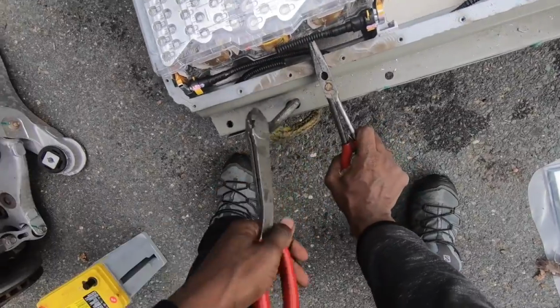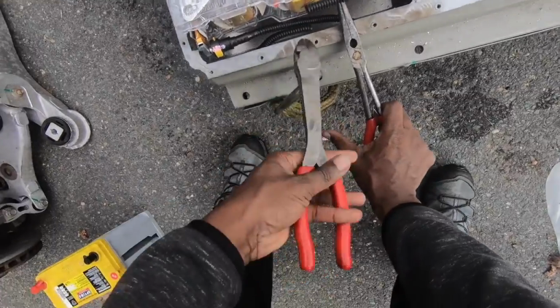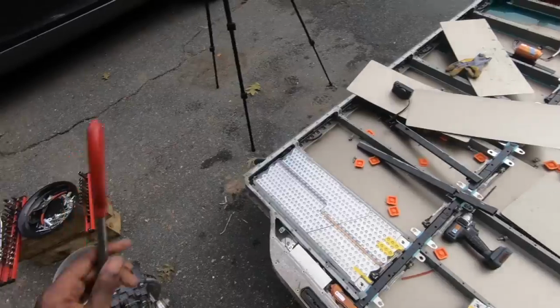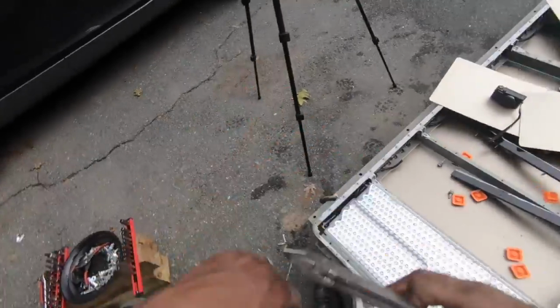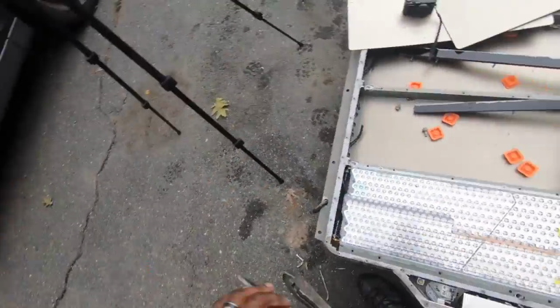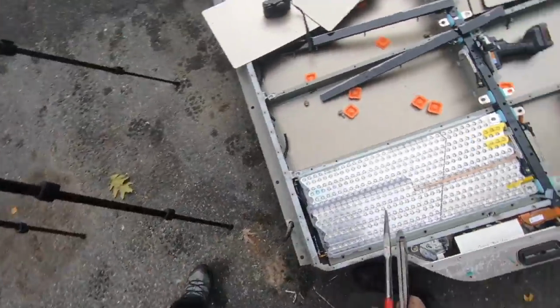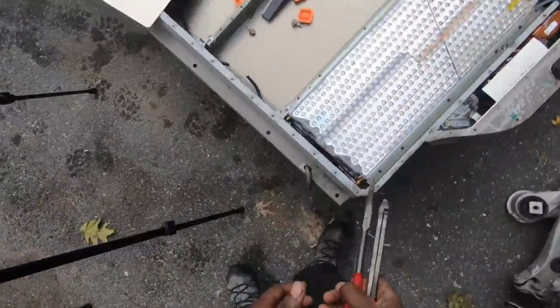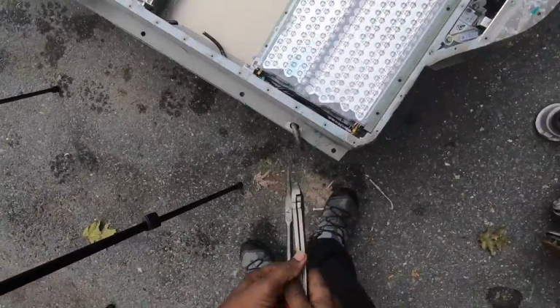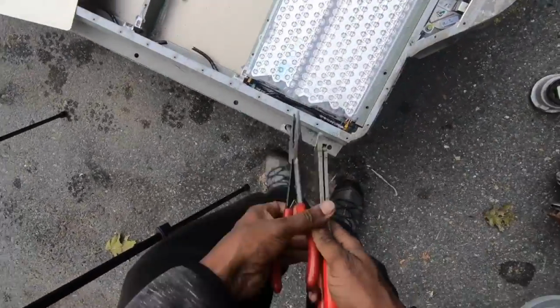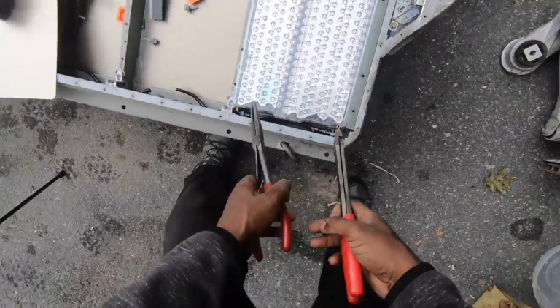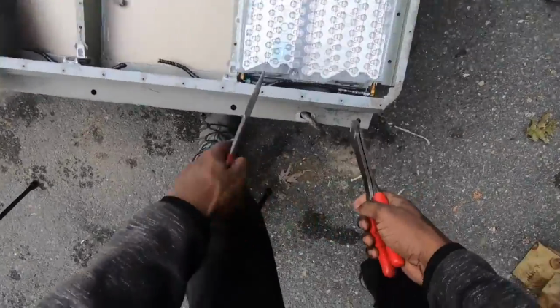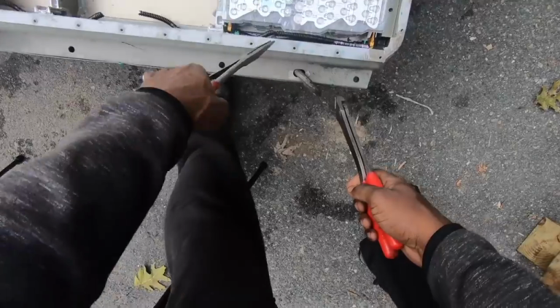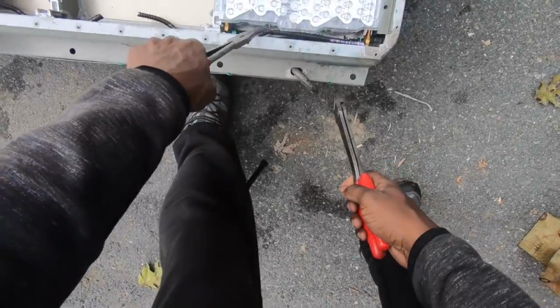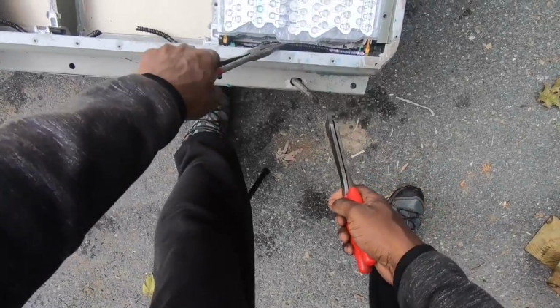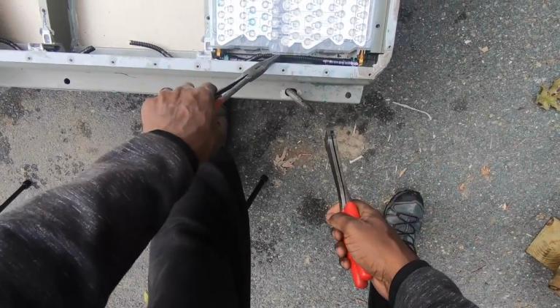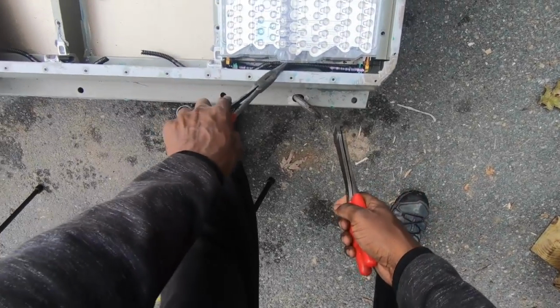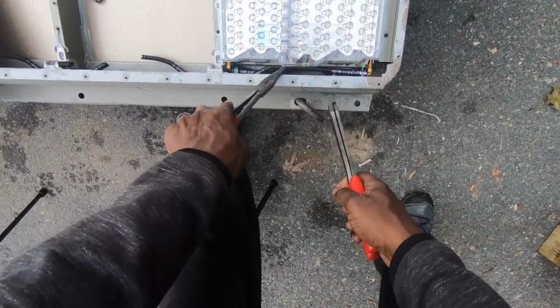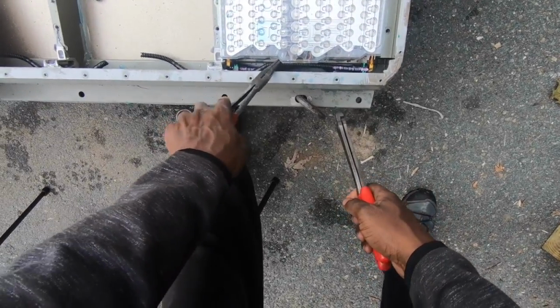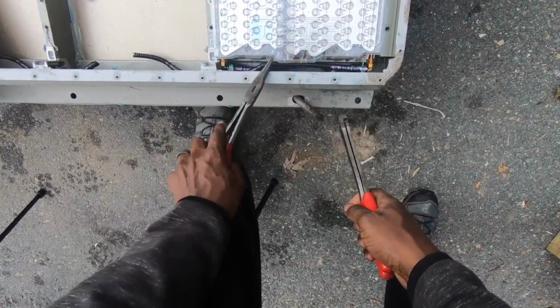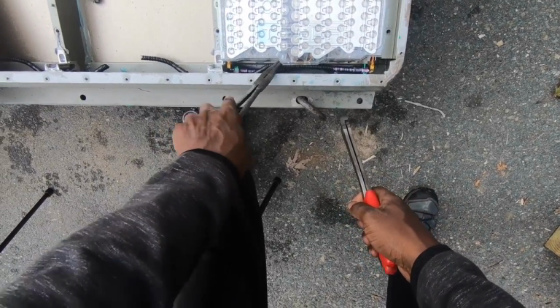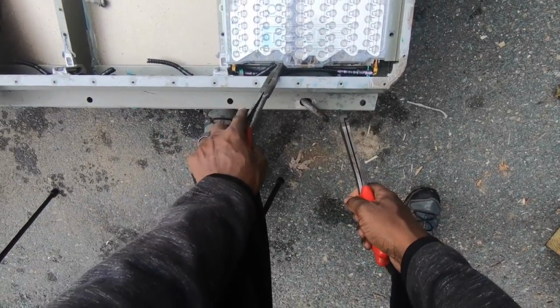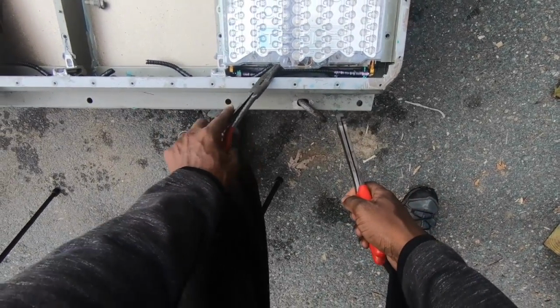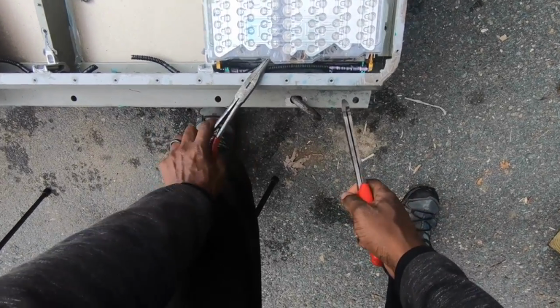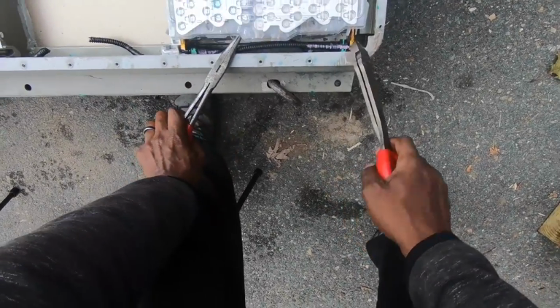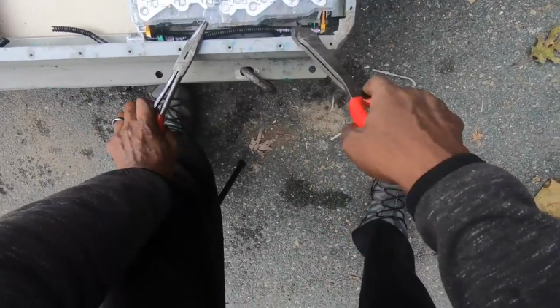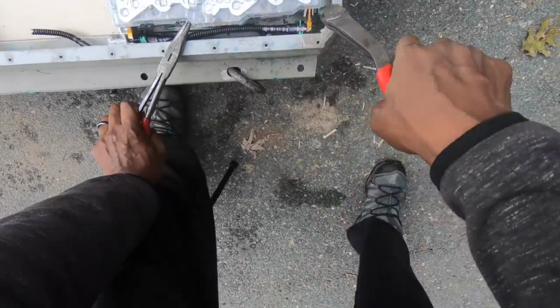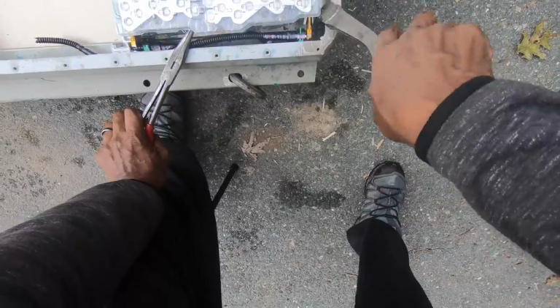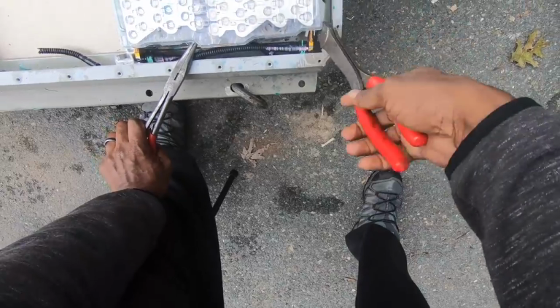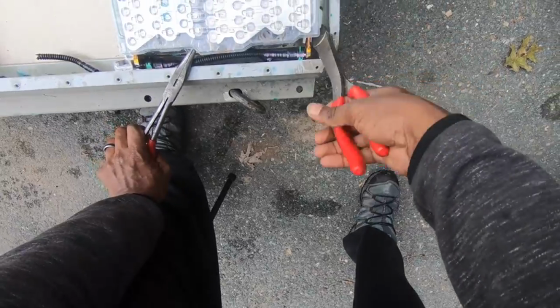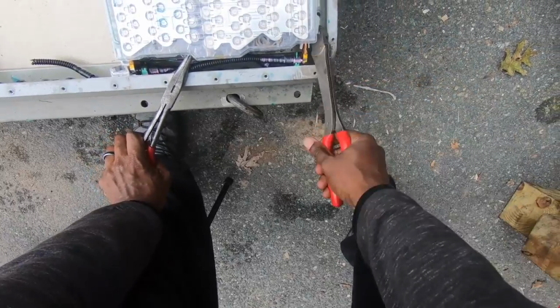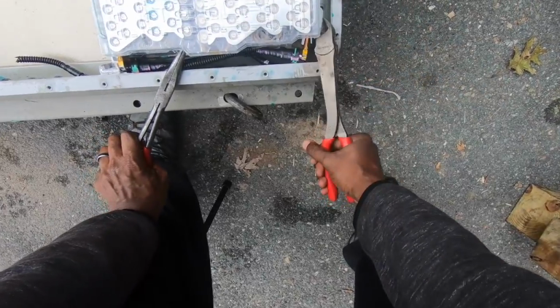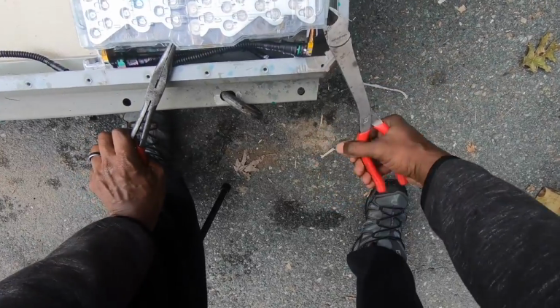You're probably asking yourself why I'm cutting the coolant lines in the middle as opposed to the end. Well, for me it's easier this way, and the most important part of the cooling line is the connector that goes to the tube itself.